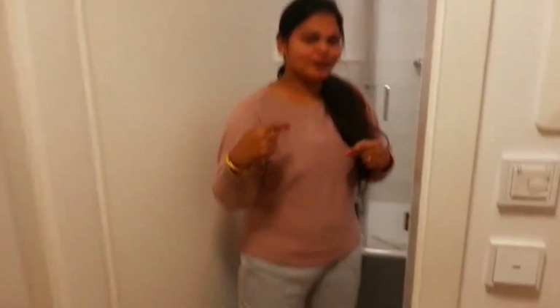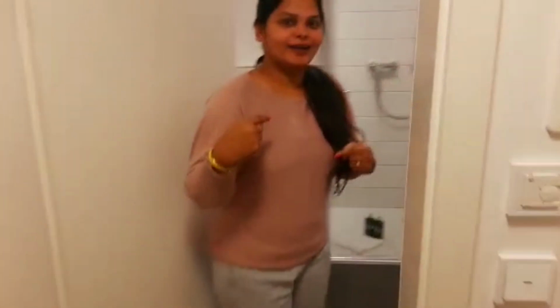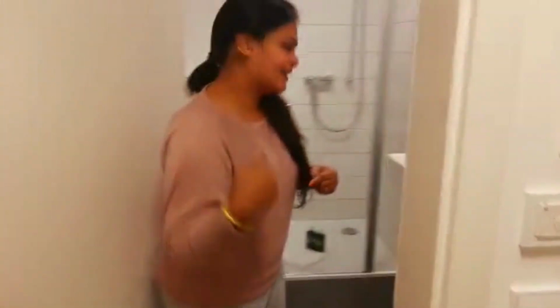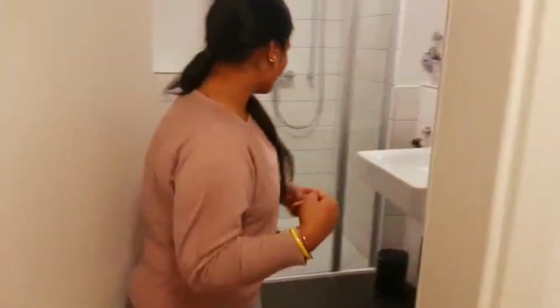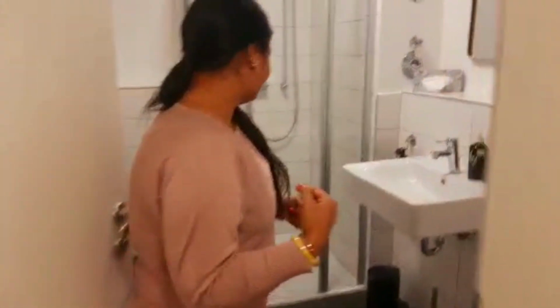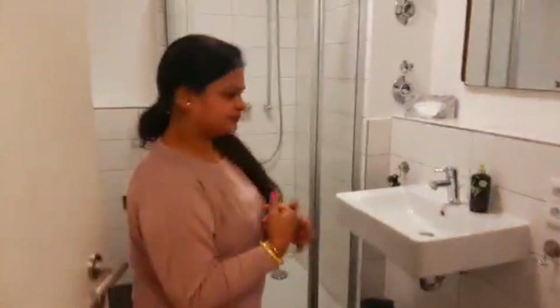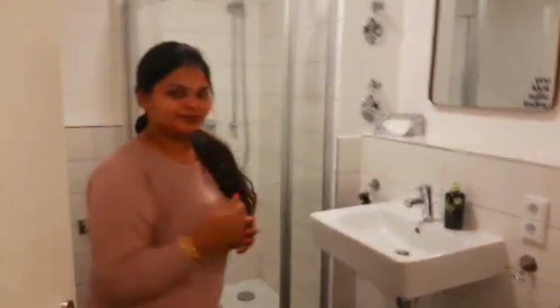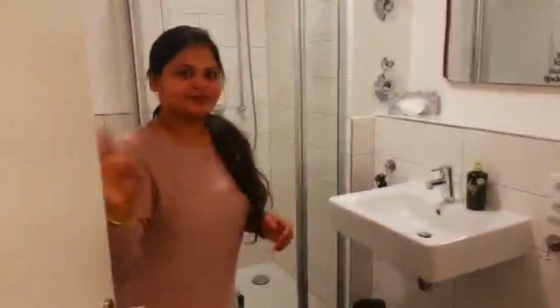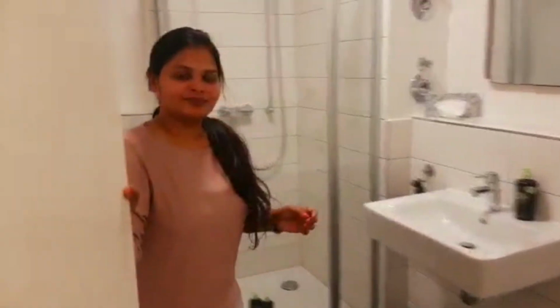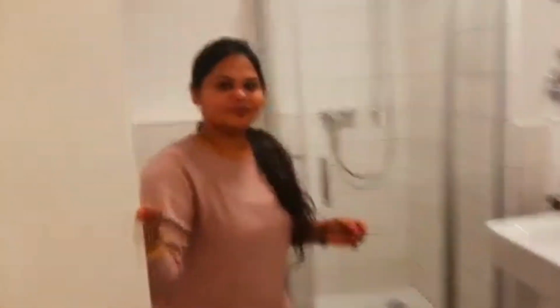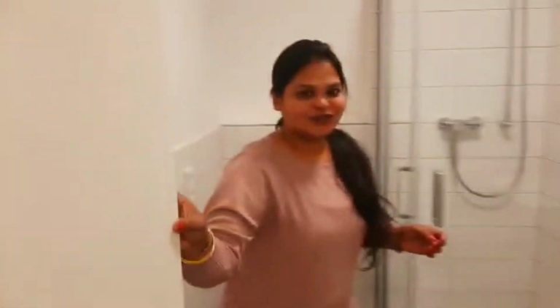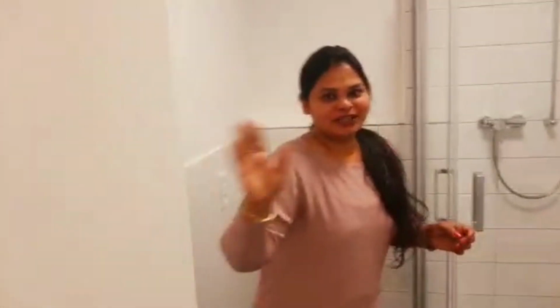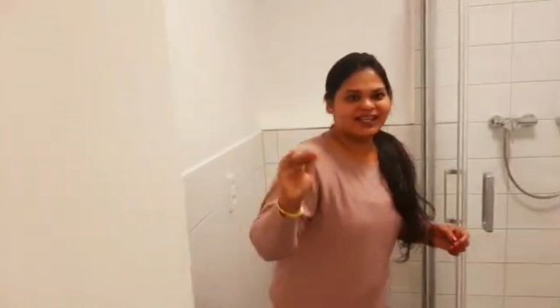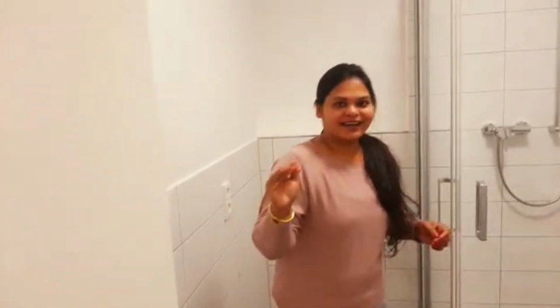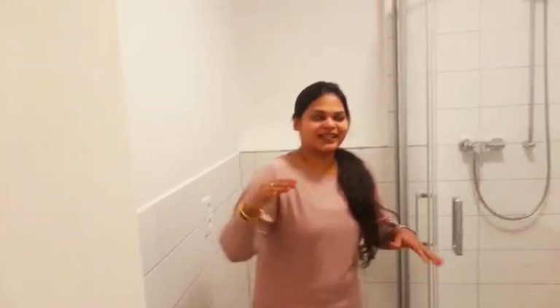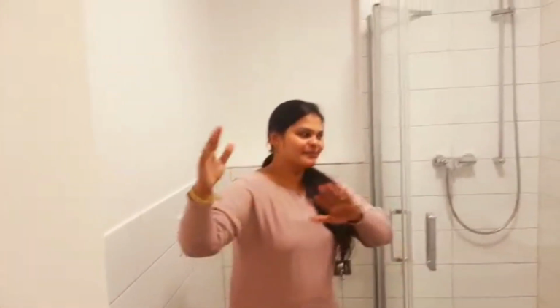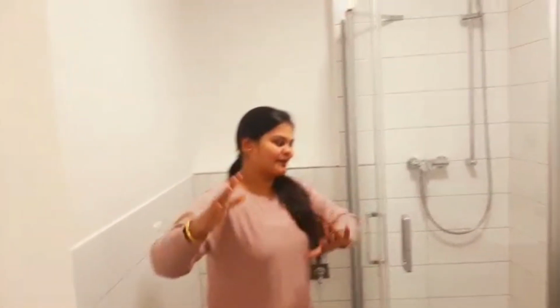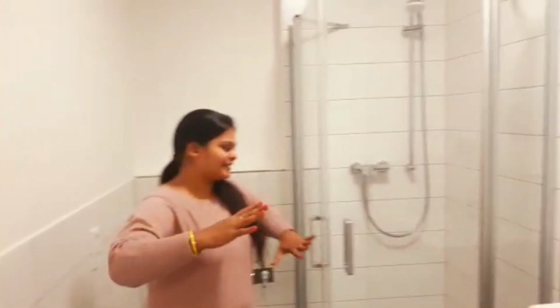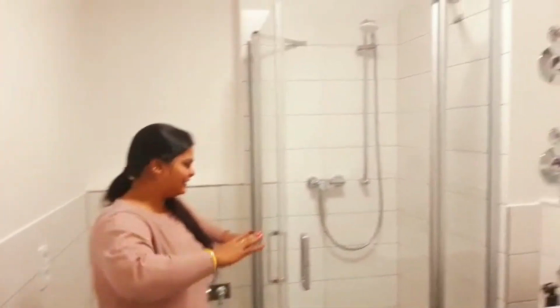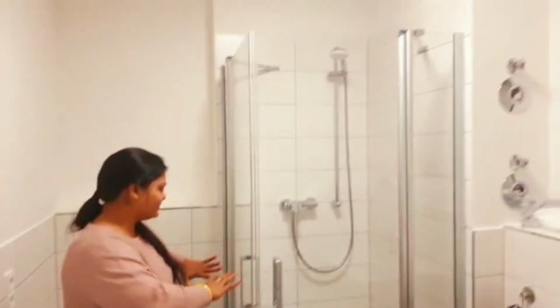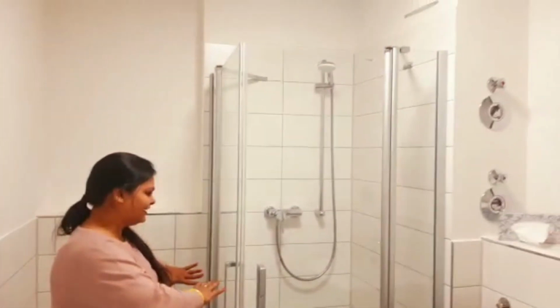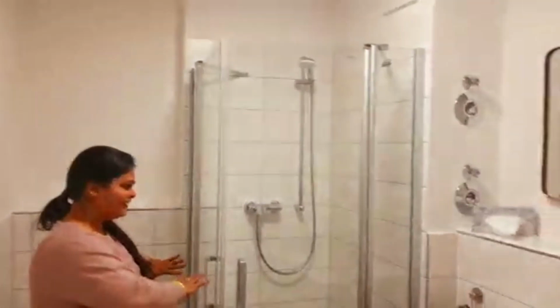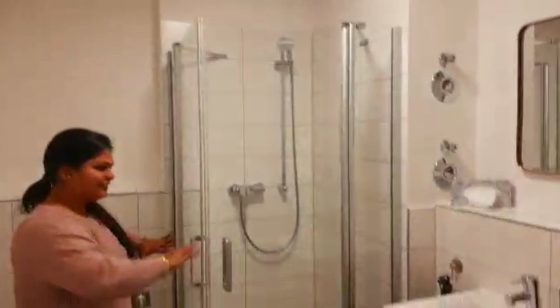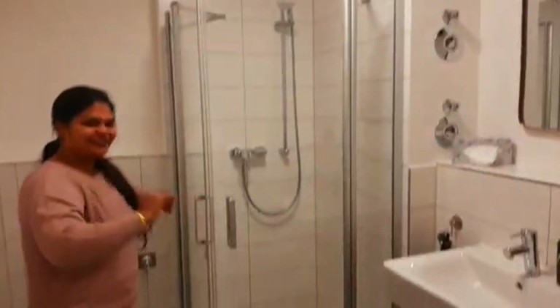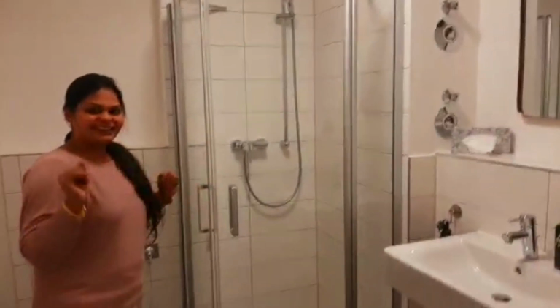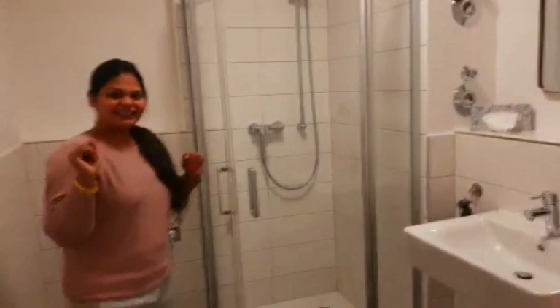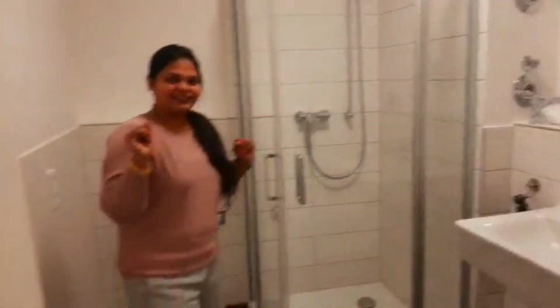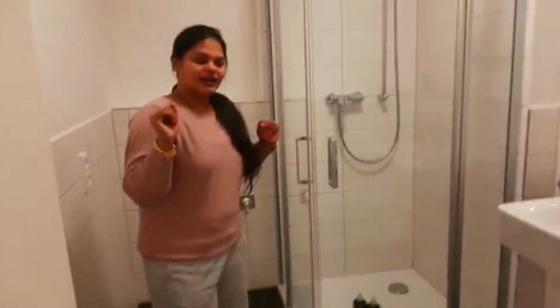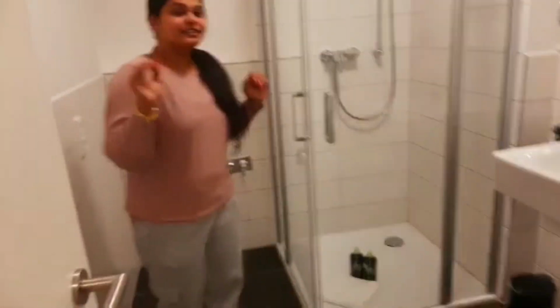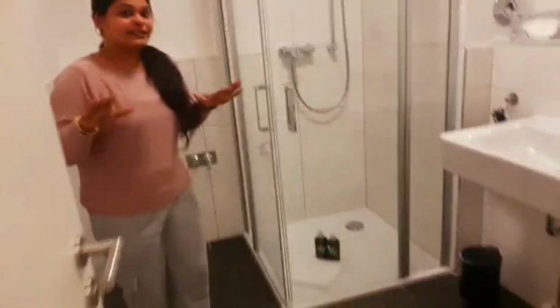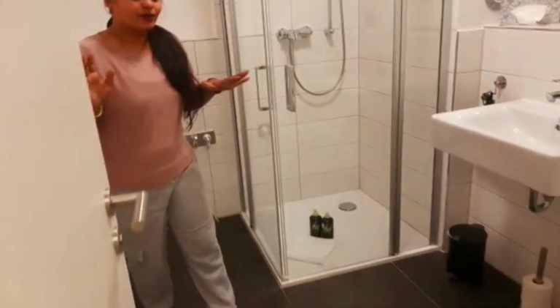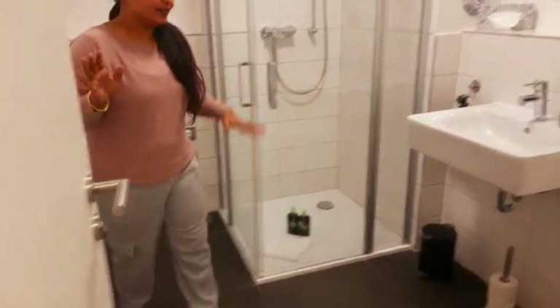If we come from here, this is our washroom. It's spacious — the washroom is very nice and spacious.